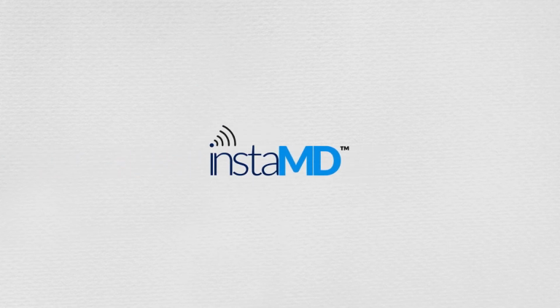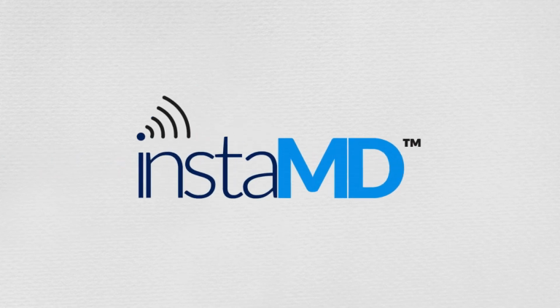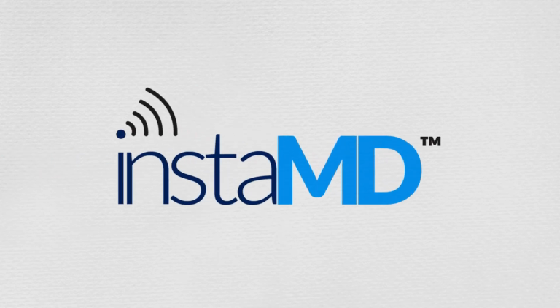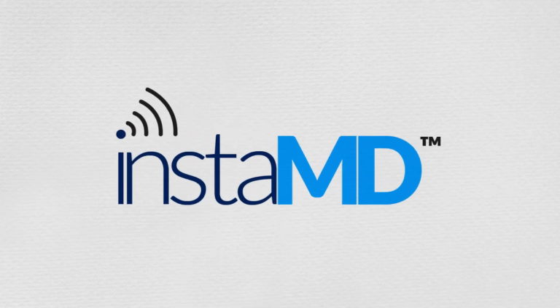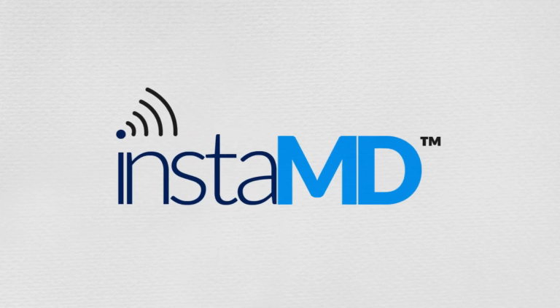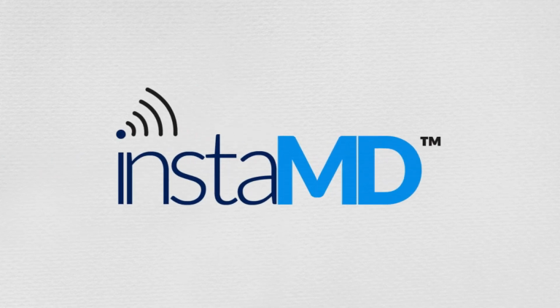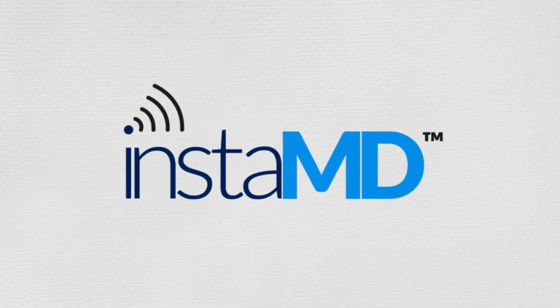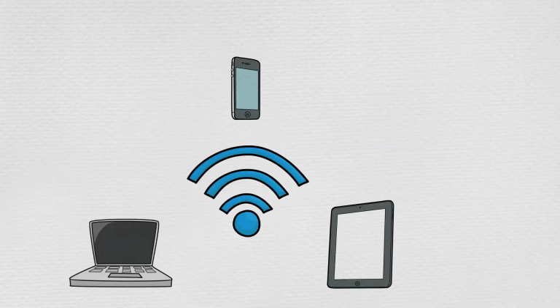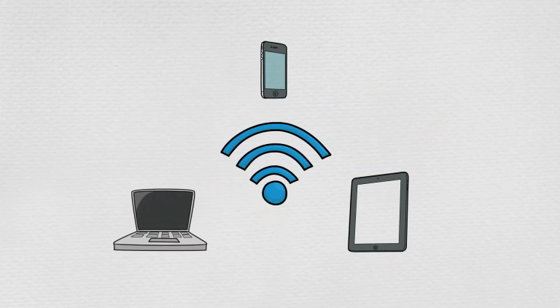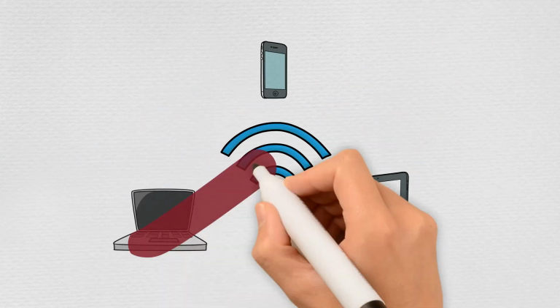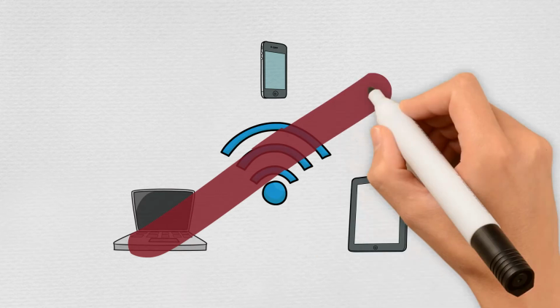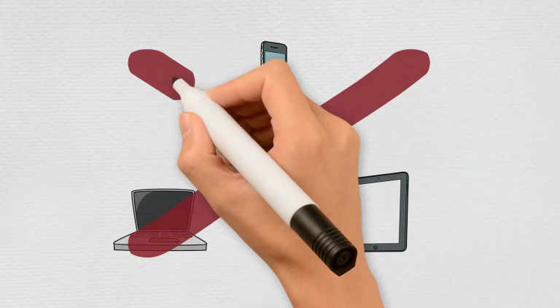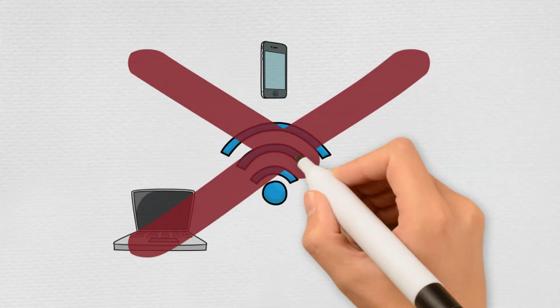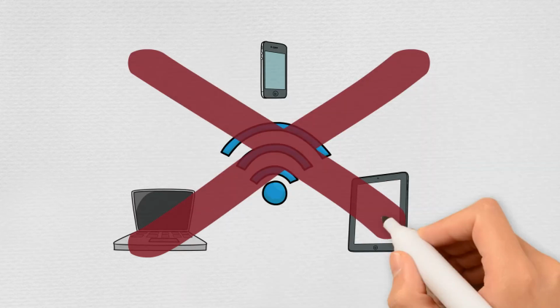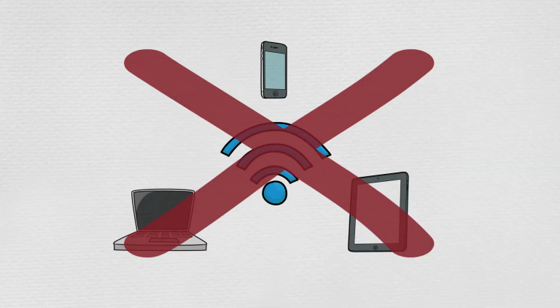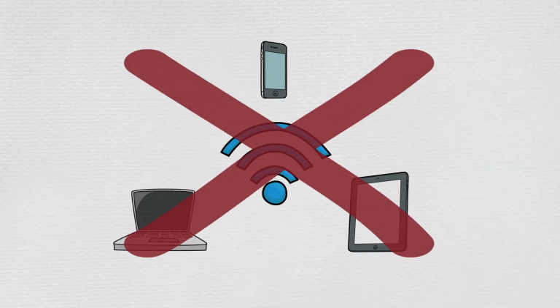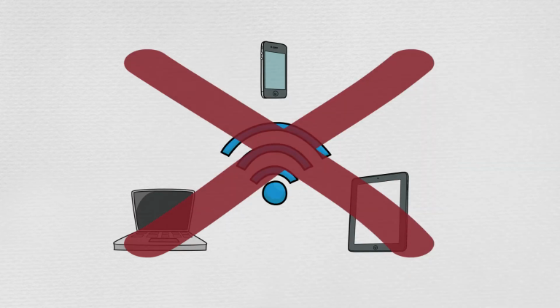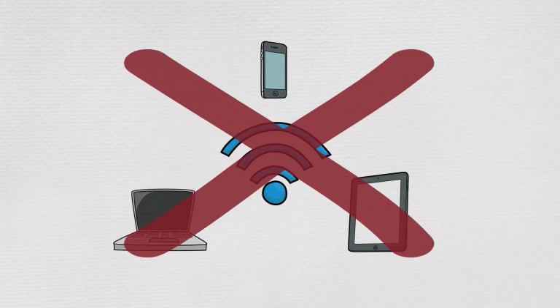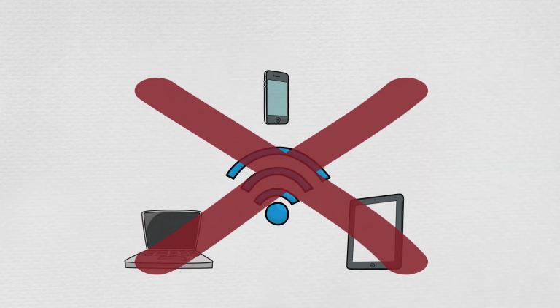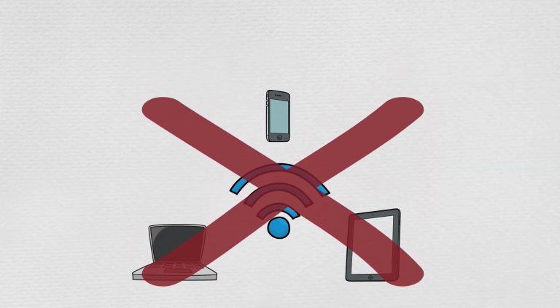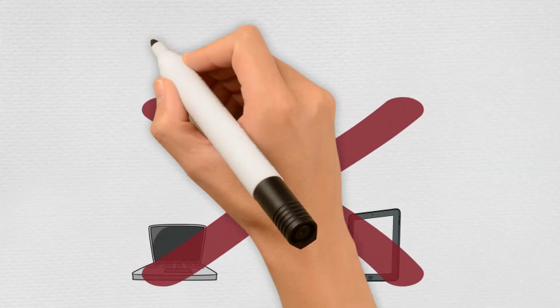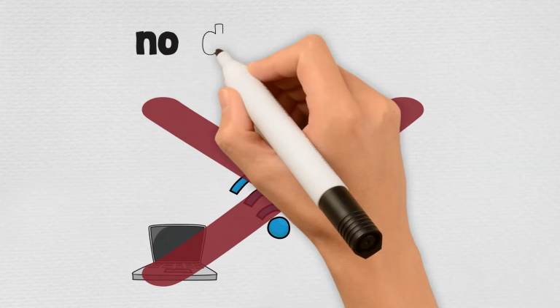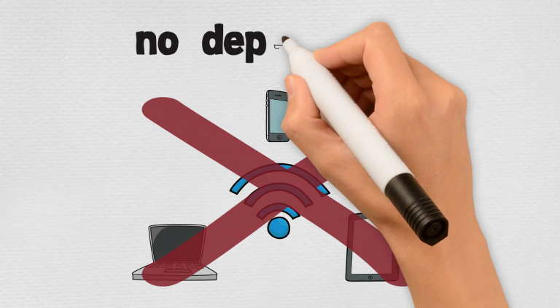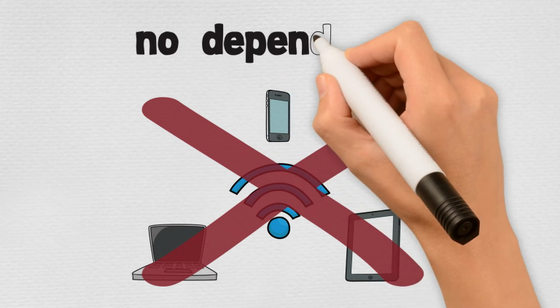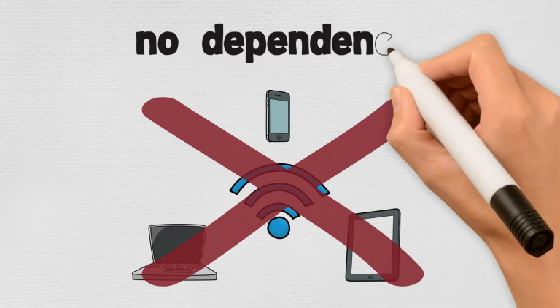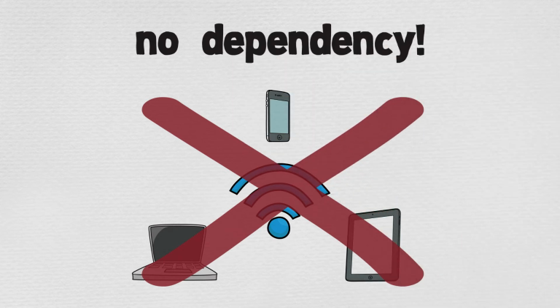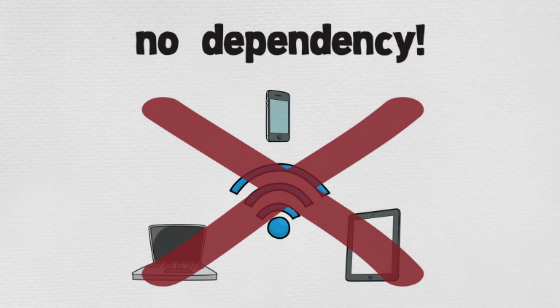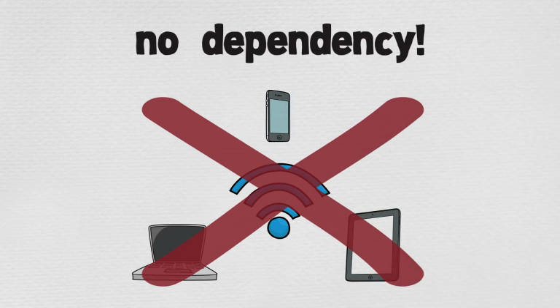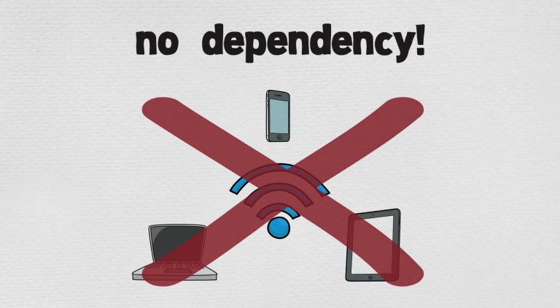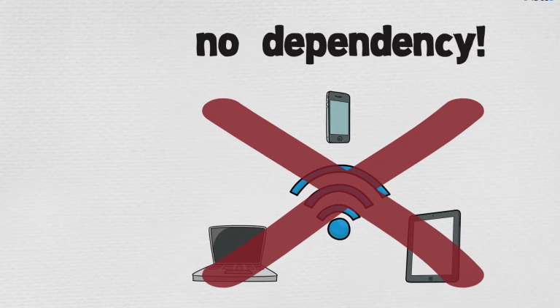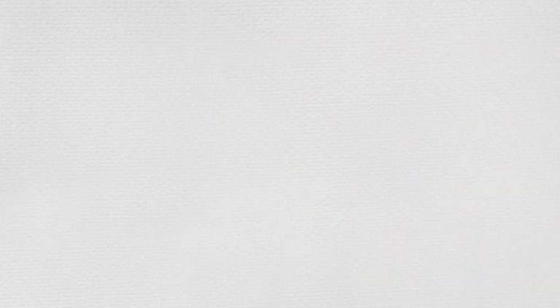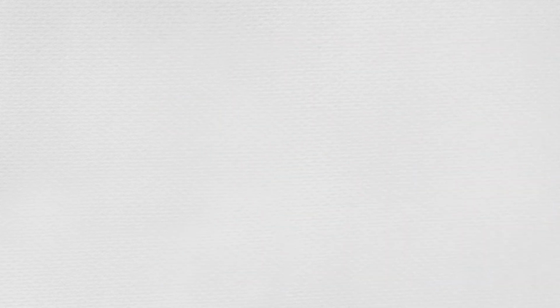InstaMD is simplifying the whole process. No computers, smart devices, or Wi-Fi networks required, so no dependency on any of them. Same familiar devices —